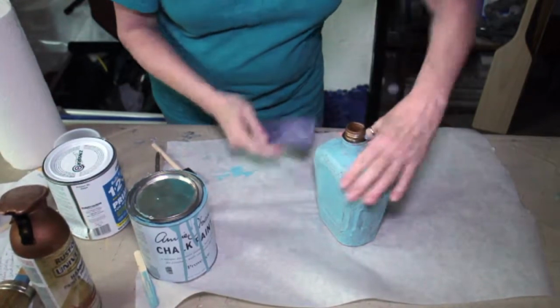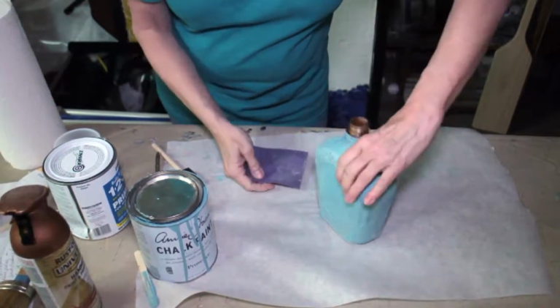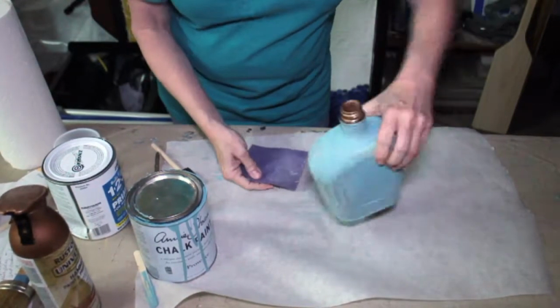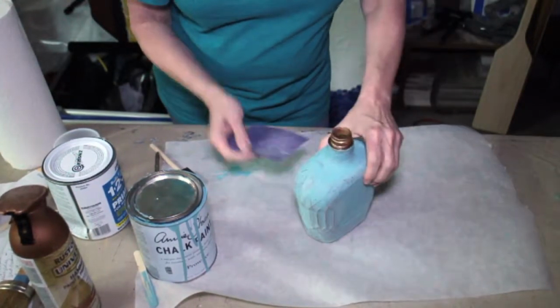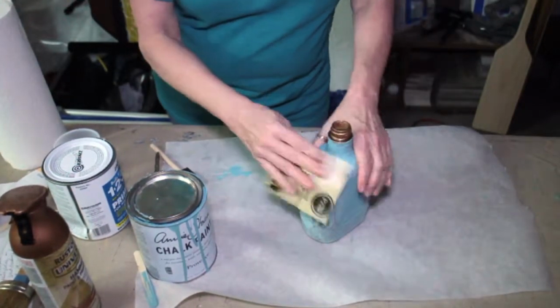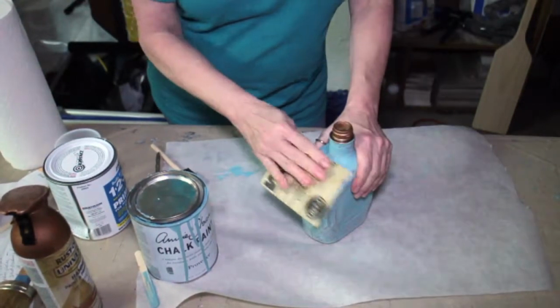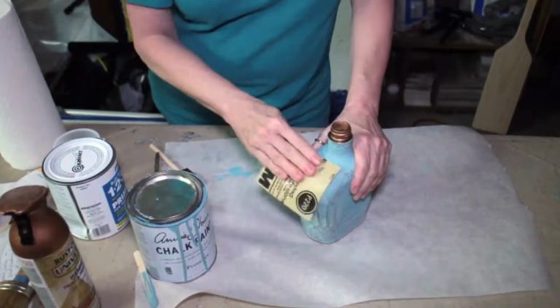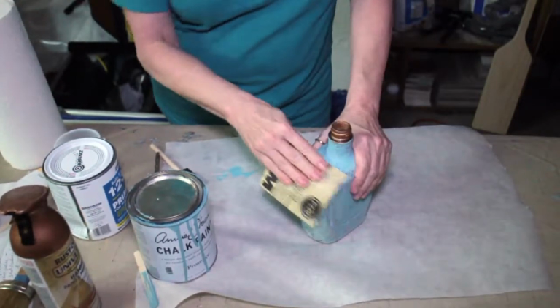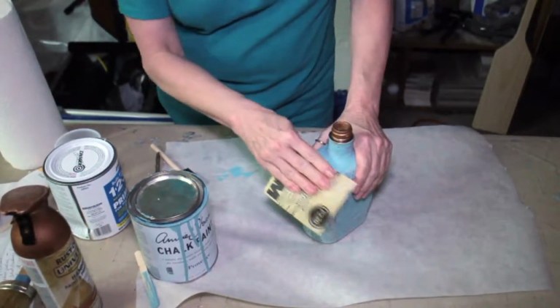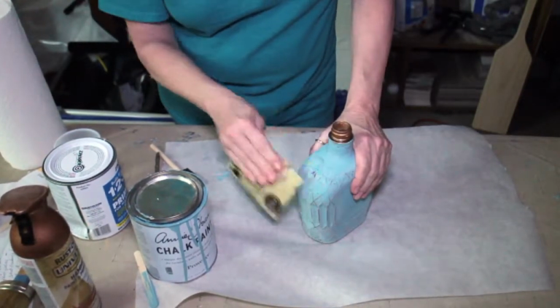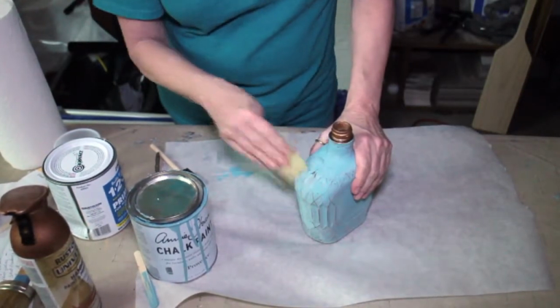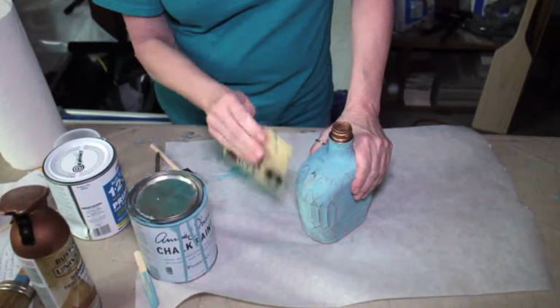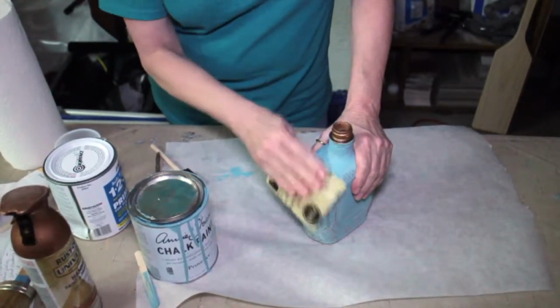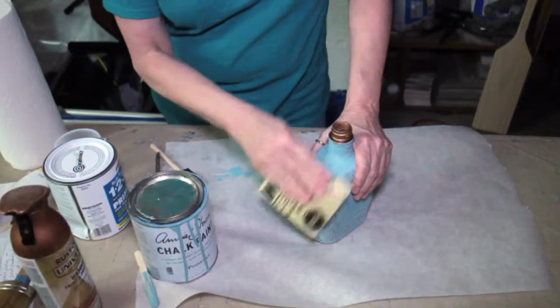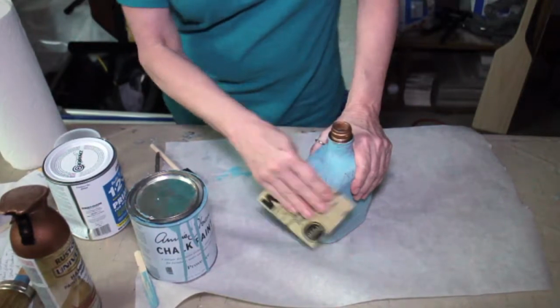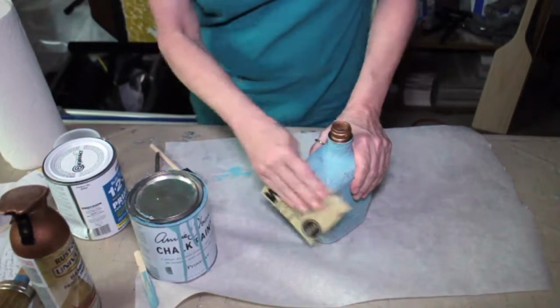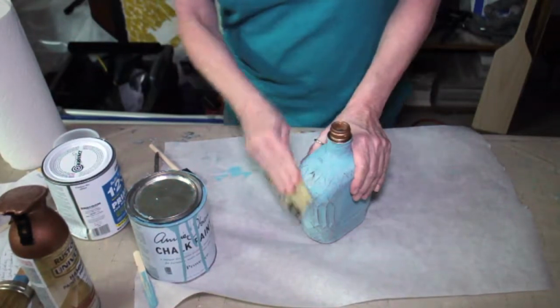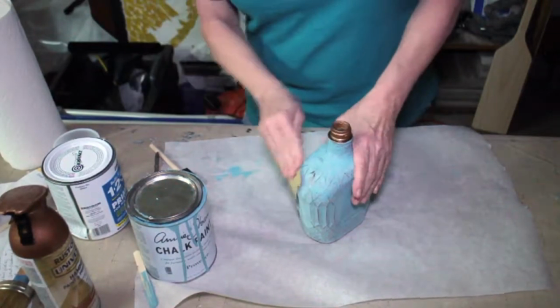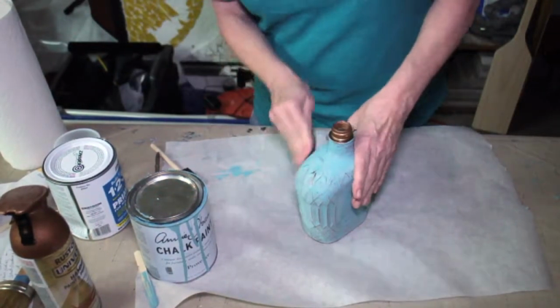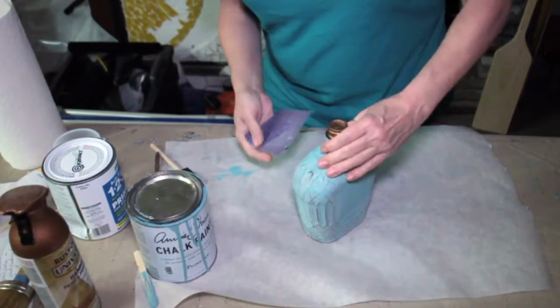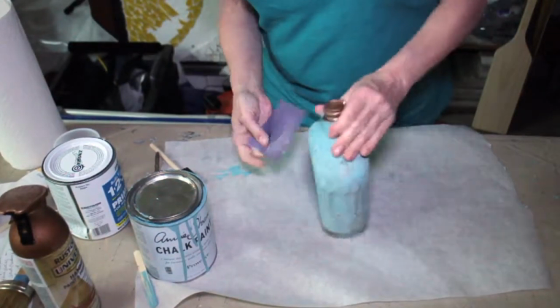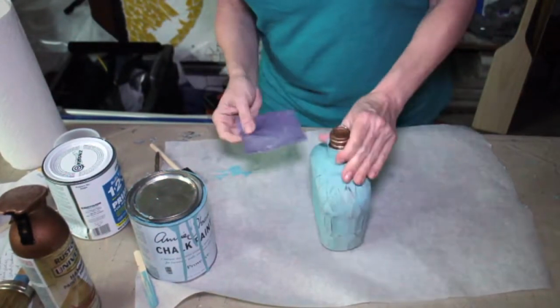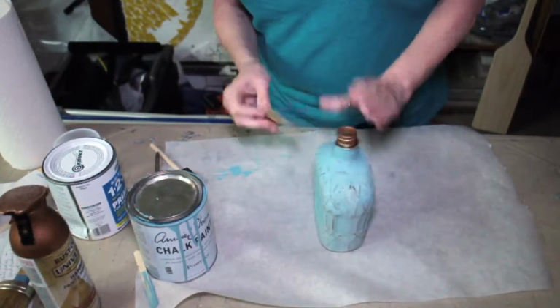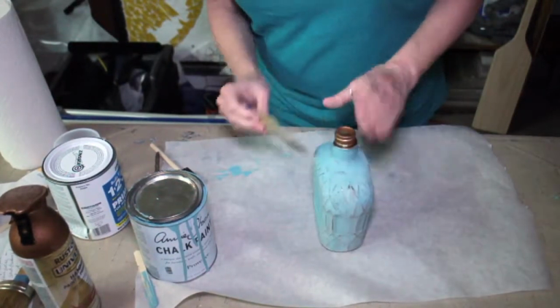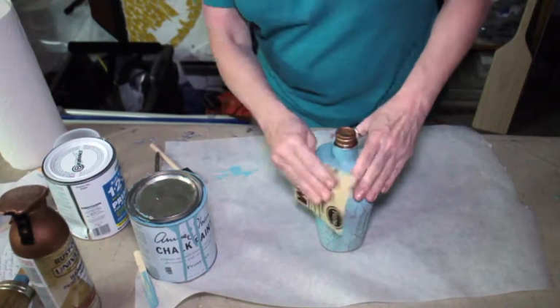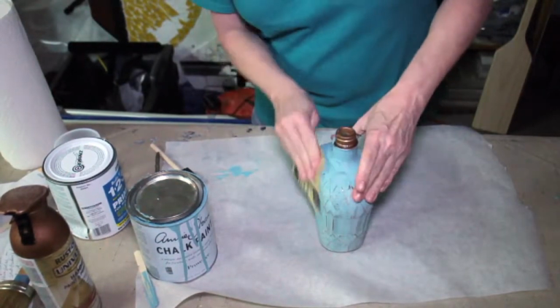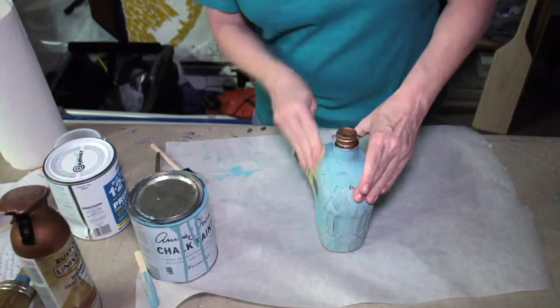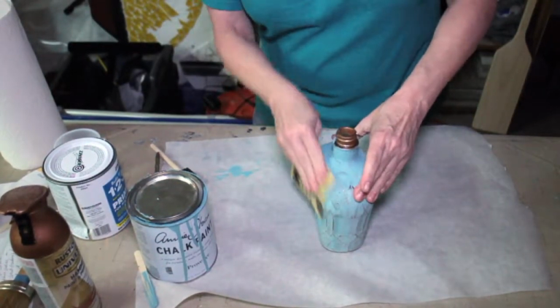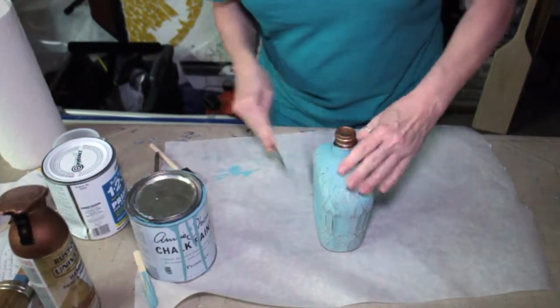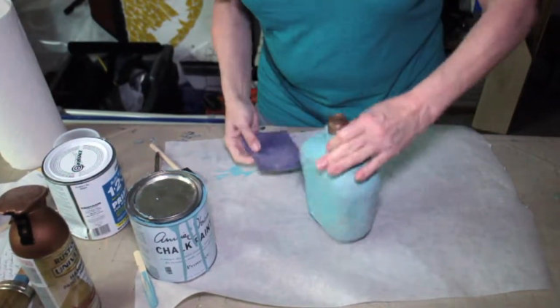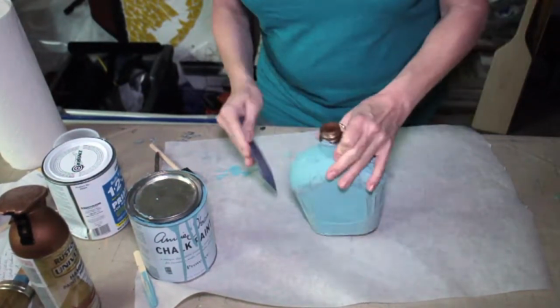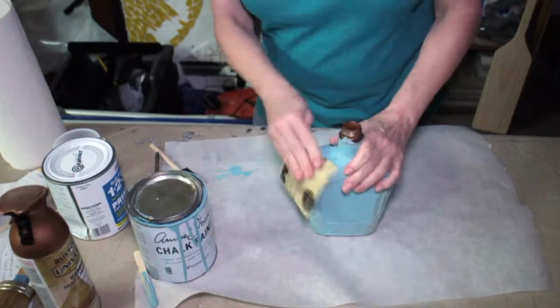I am applying a little pressure, but it's fine — it's super fine sandpaper. You can also sand off any little runs in the paint that you may have had.